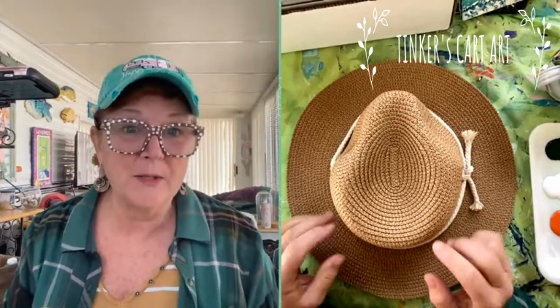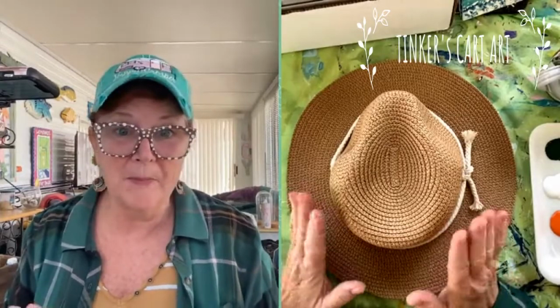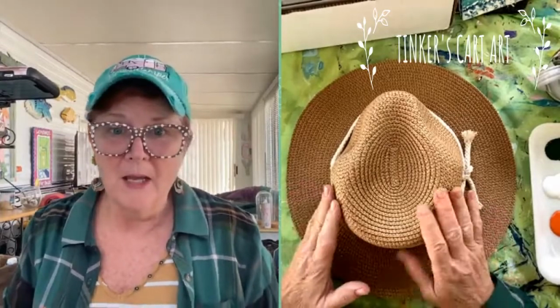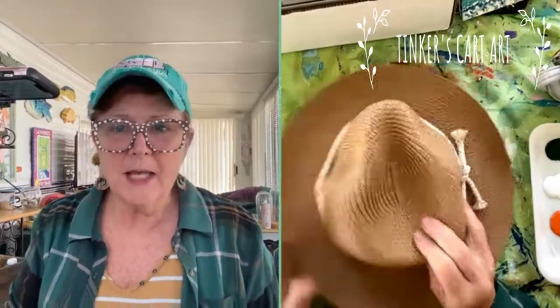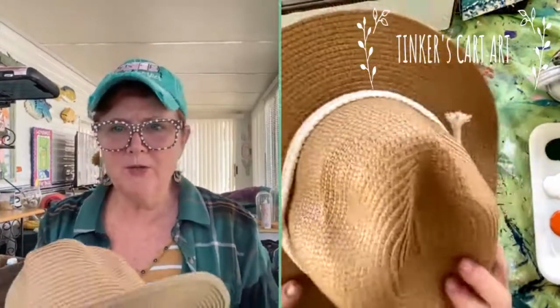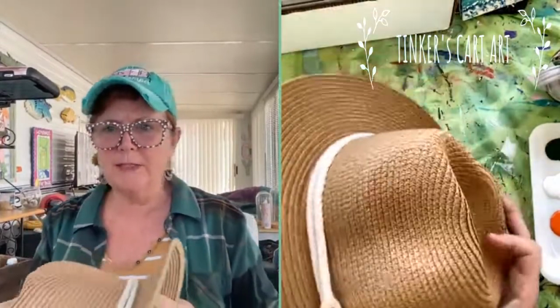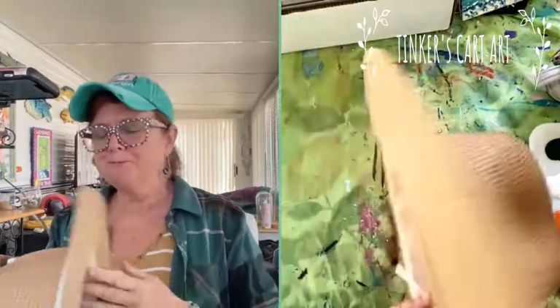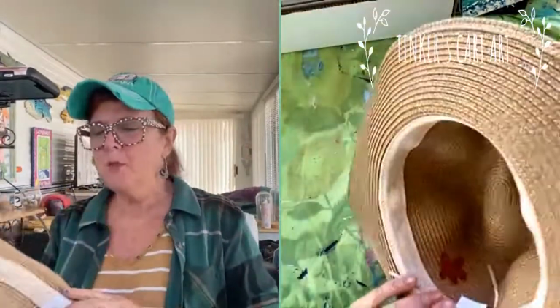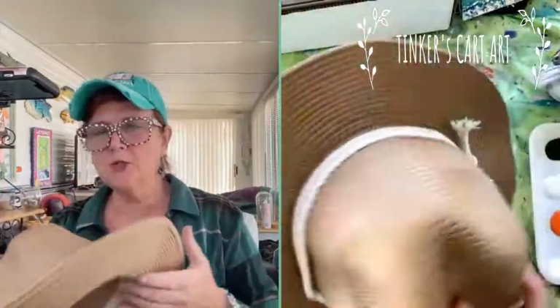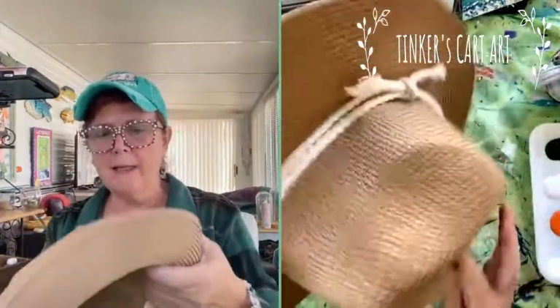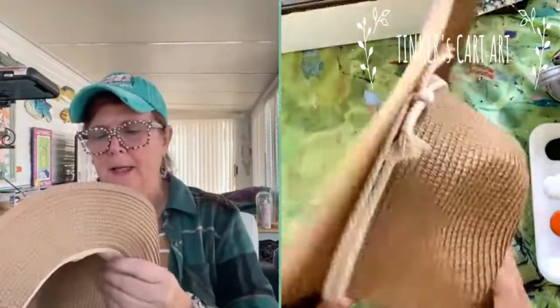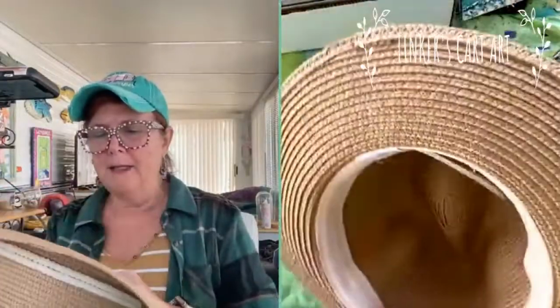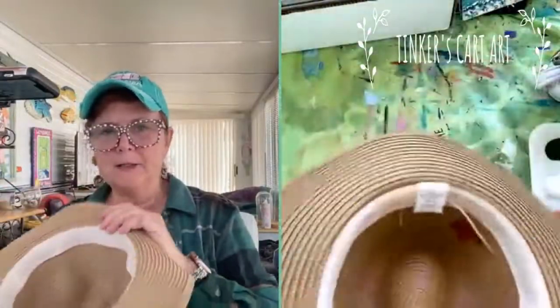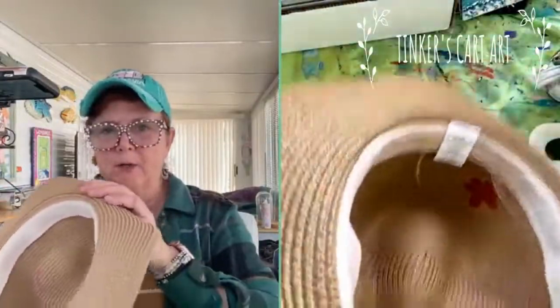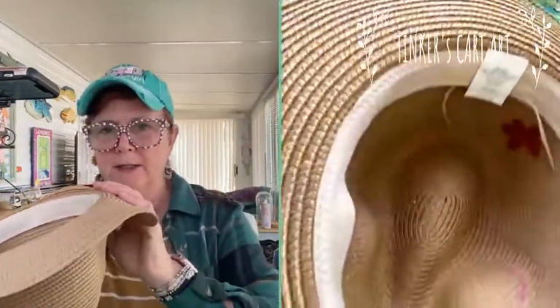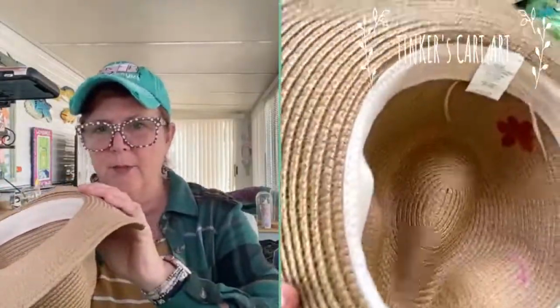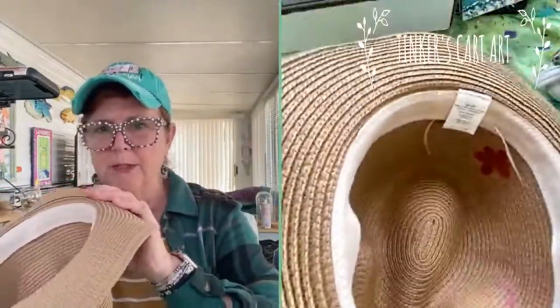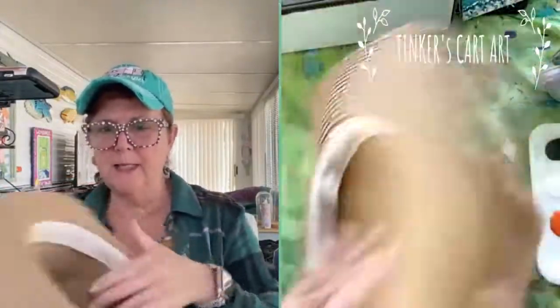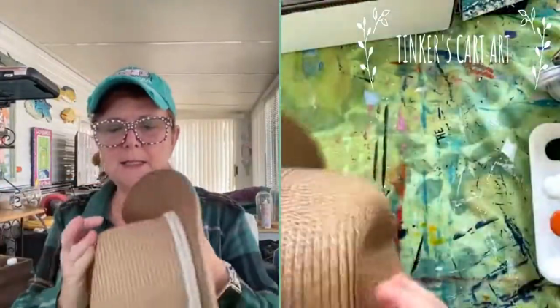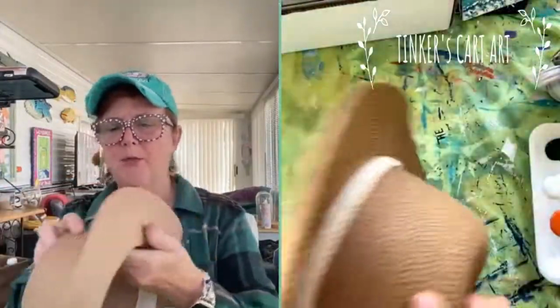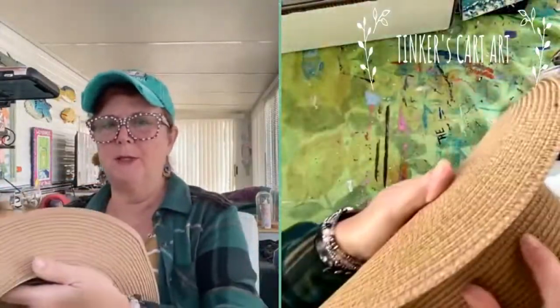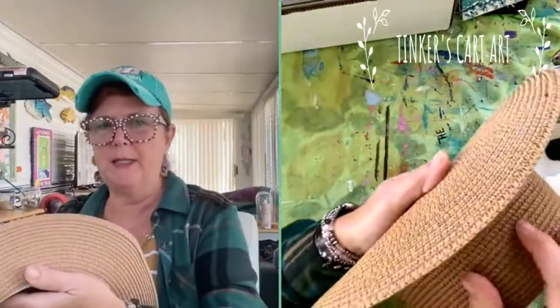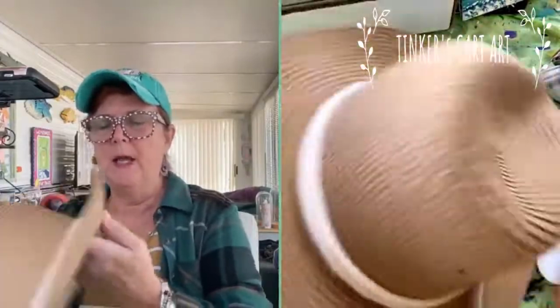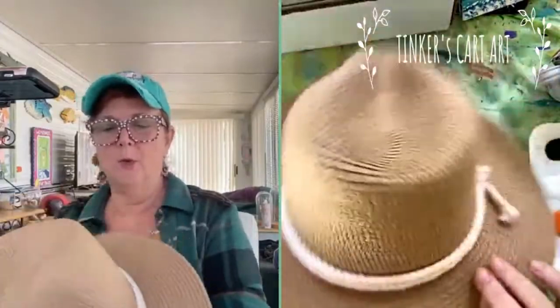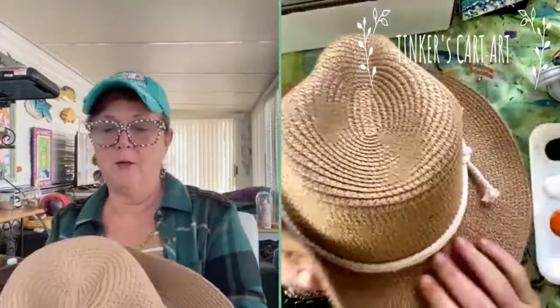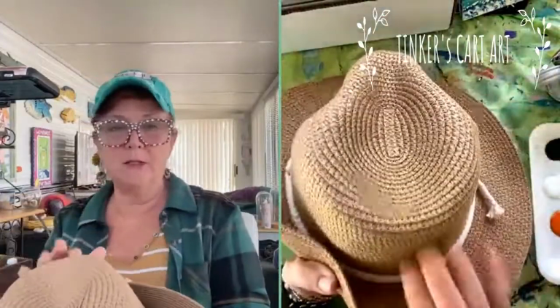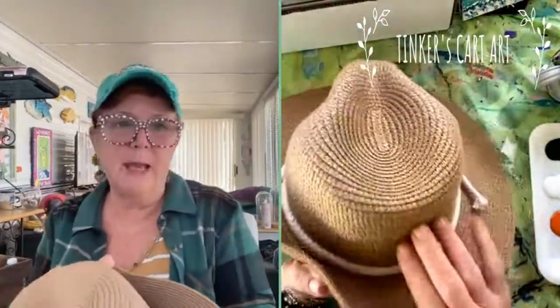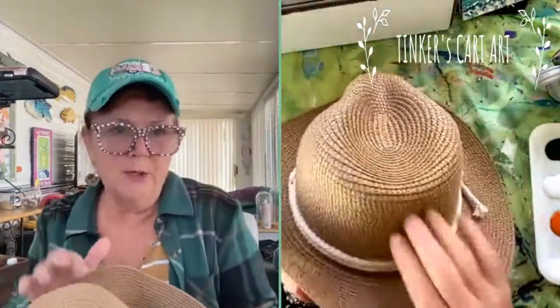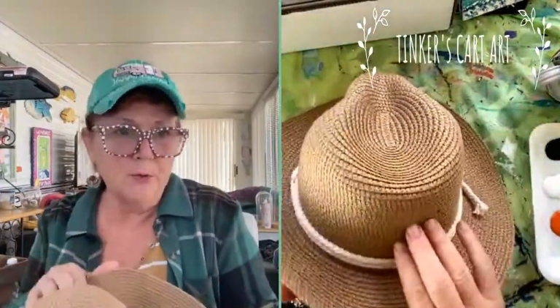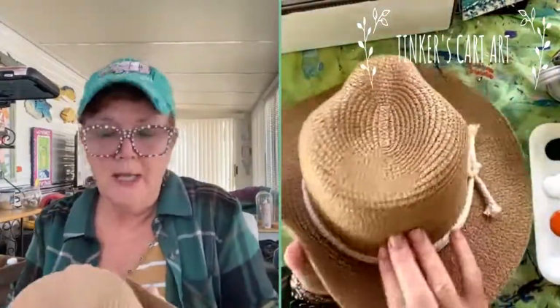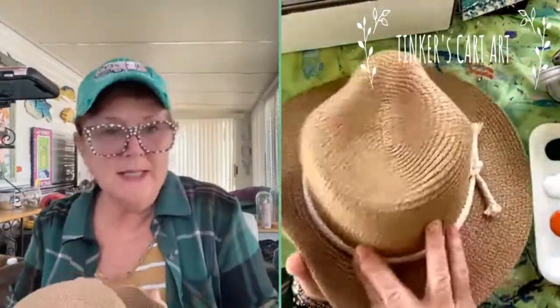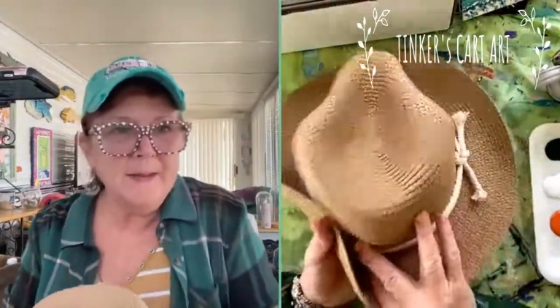This is kind of a weird surface — it's a straw hat. I practiced a little bit on the inside to see how the paint would take, and it does come through a little bit, but we're going to paint on the front so it doesn't matter. We don't care if it goes through into the inside a little bit.